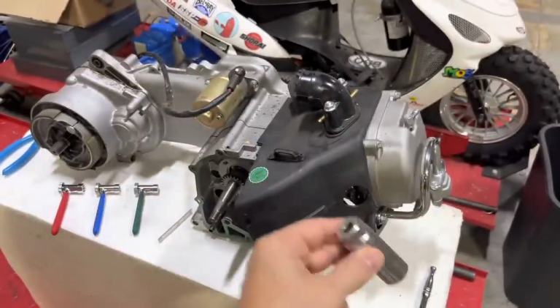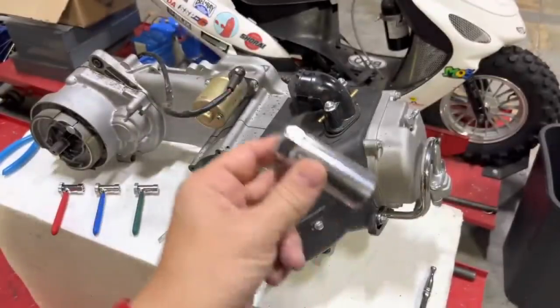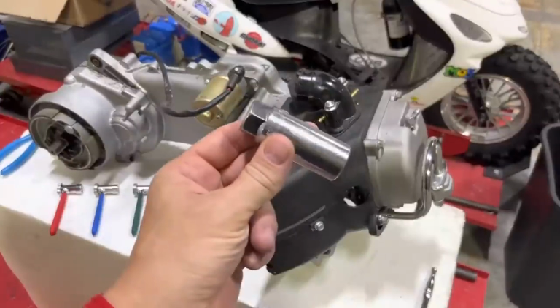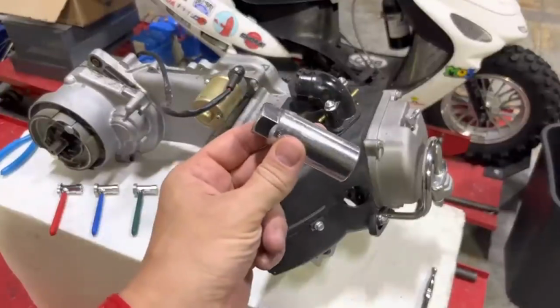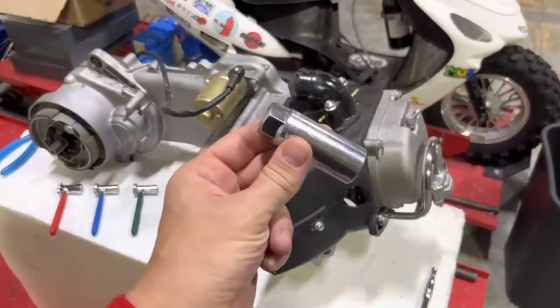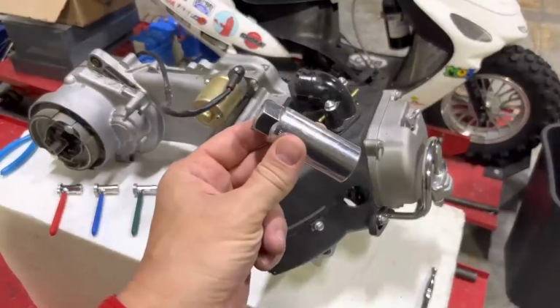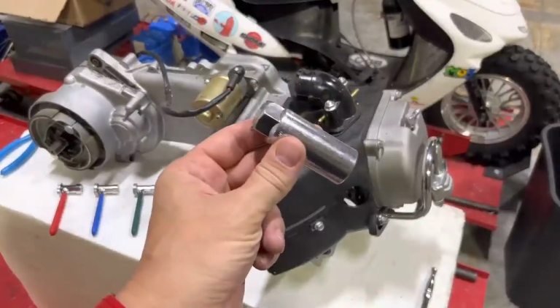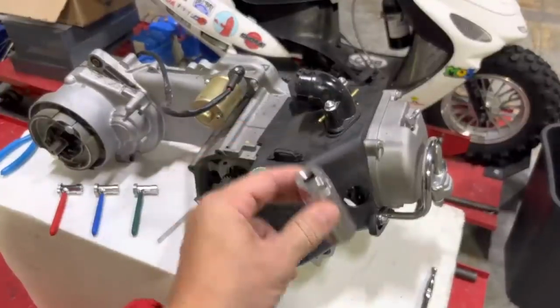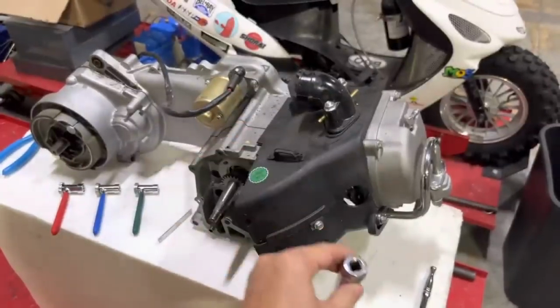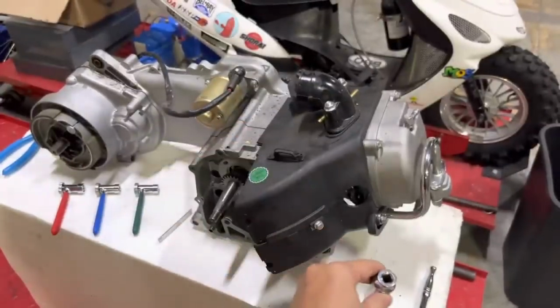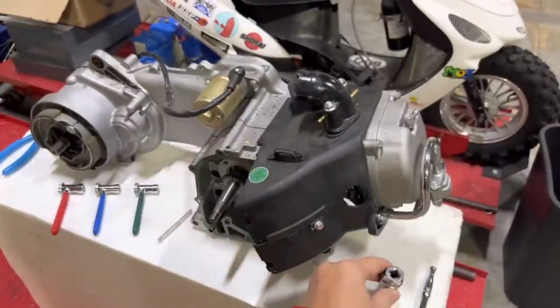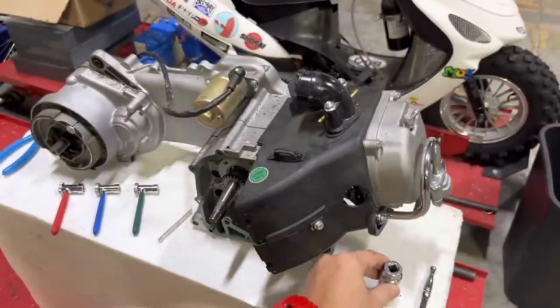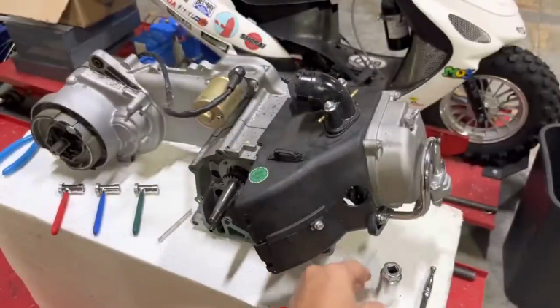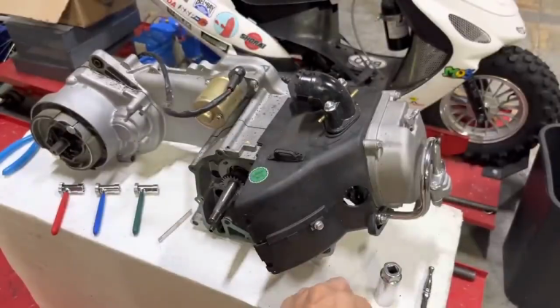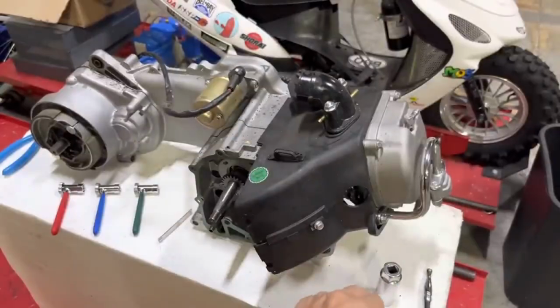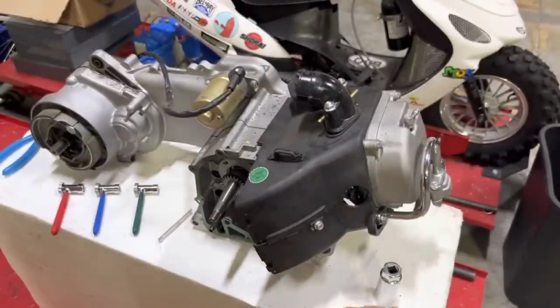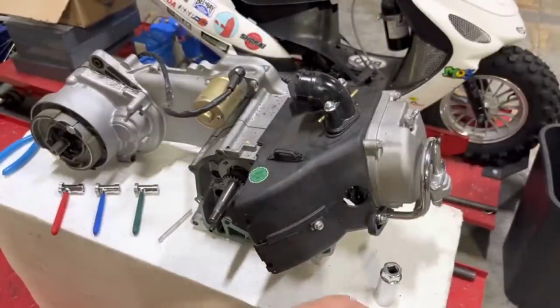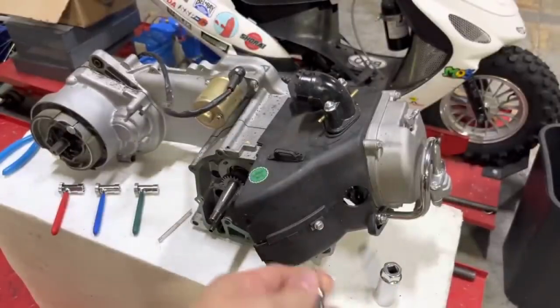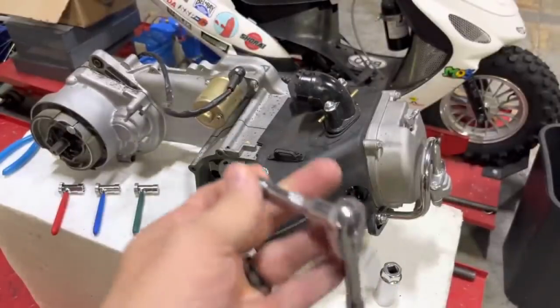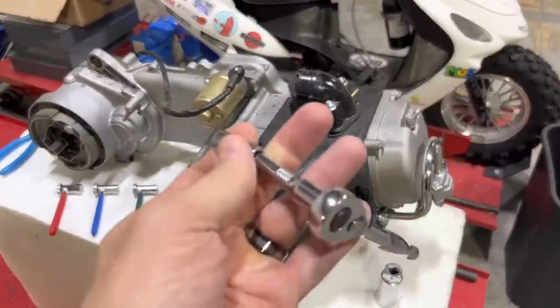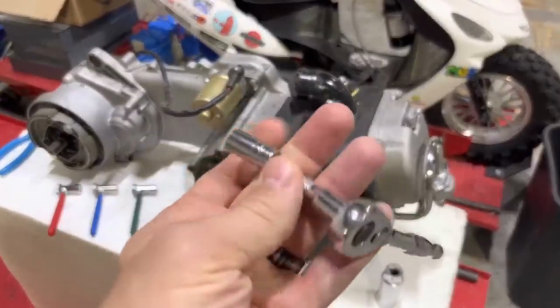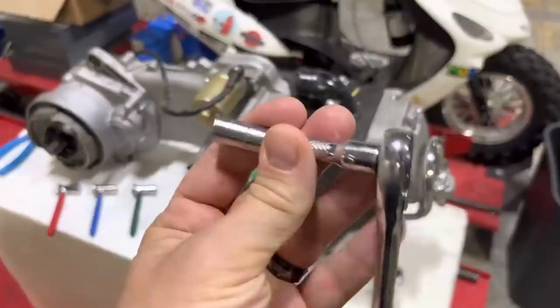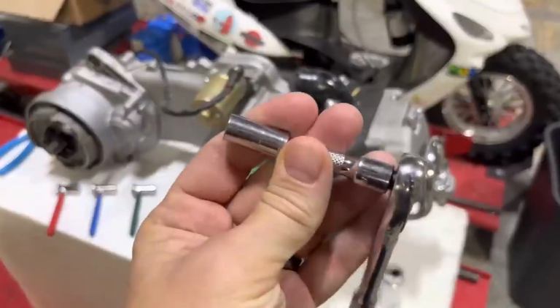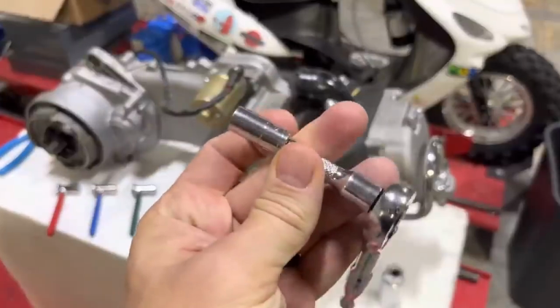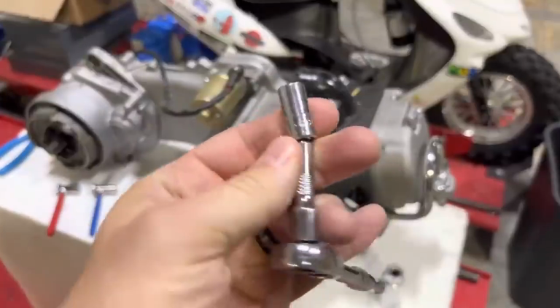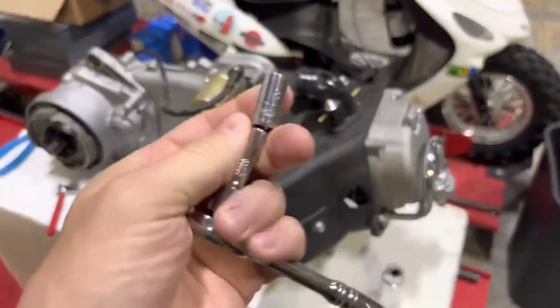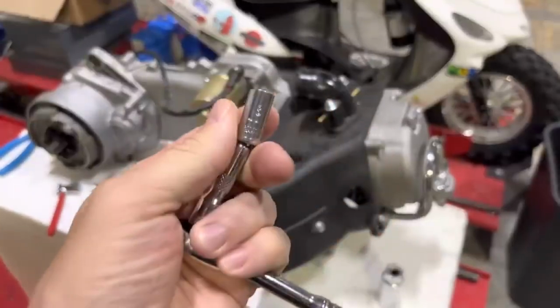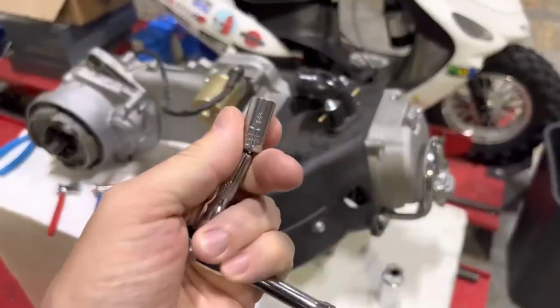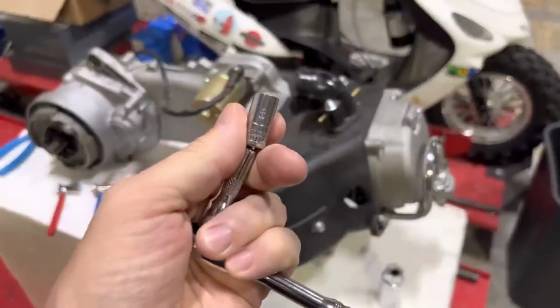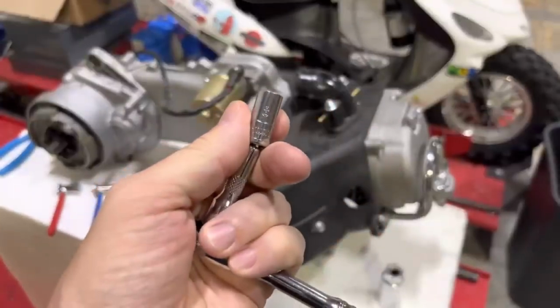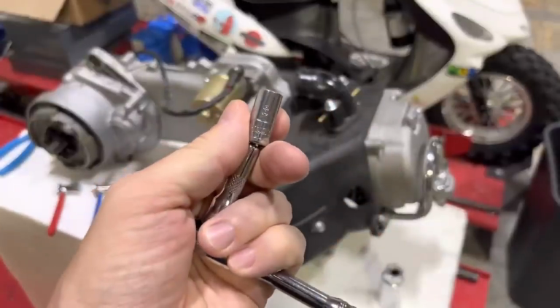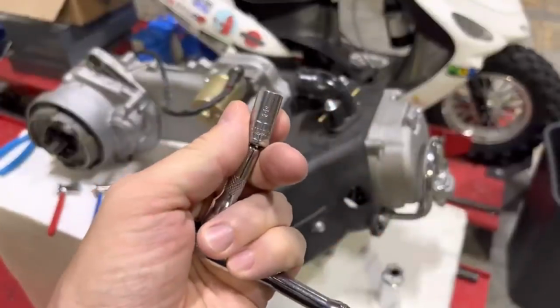You'll also need a spark plug wrench and, for most of these engines, an 8mm socket to get the valve cover off.